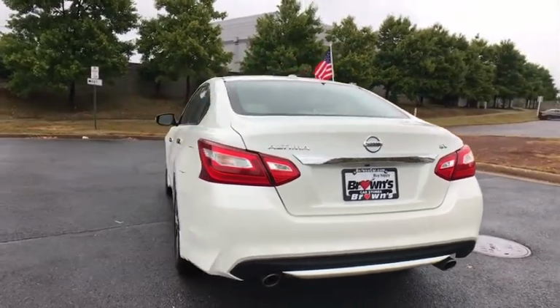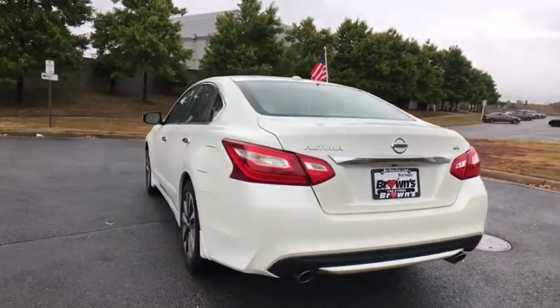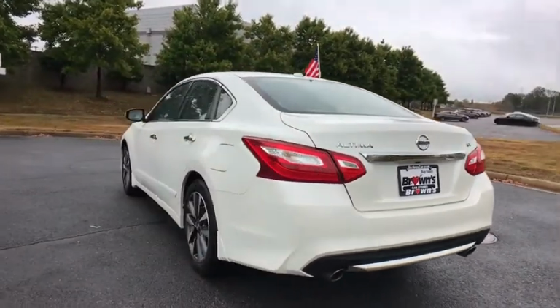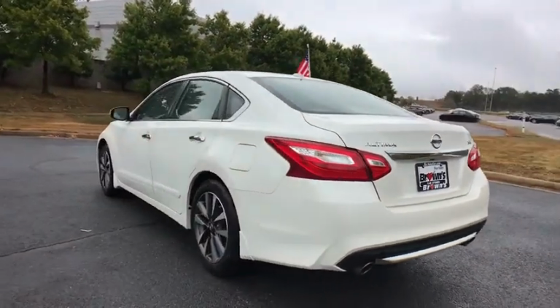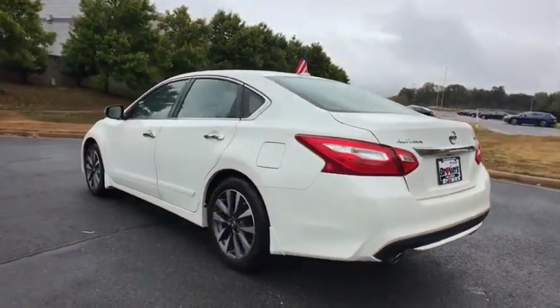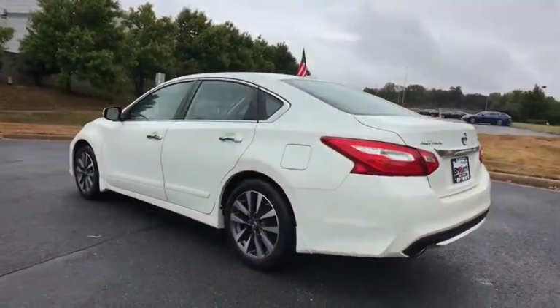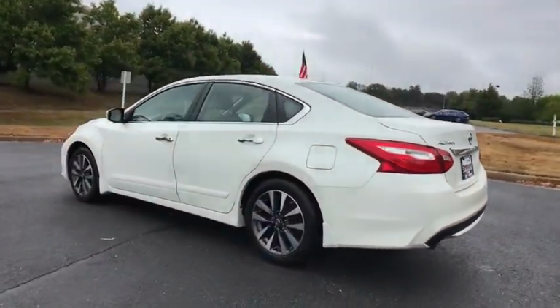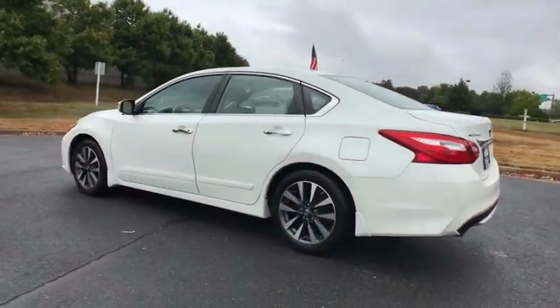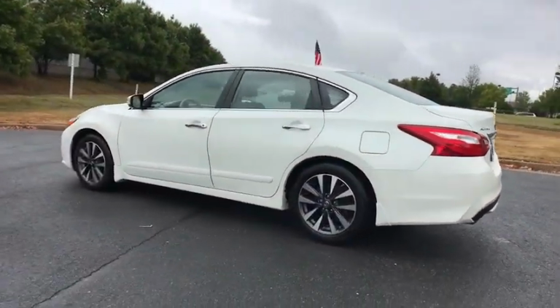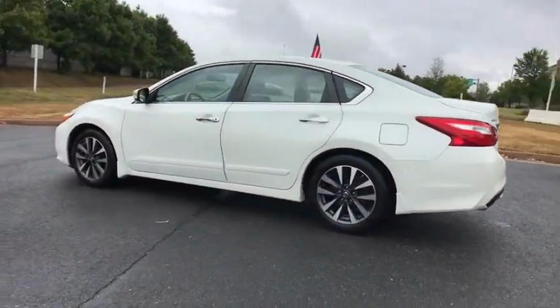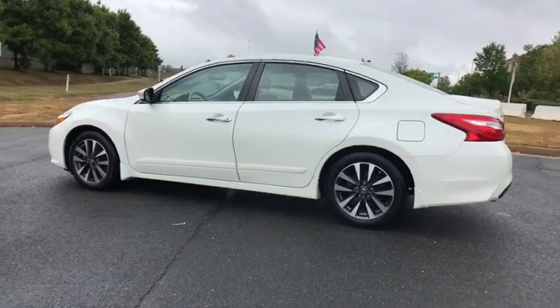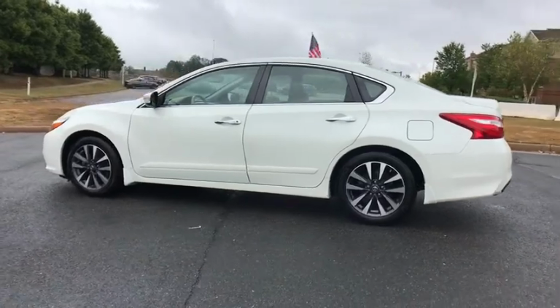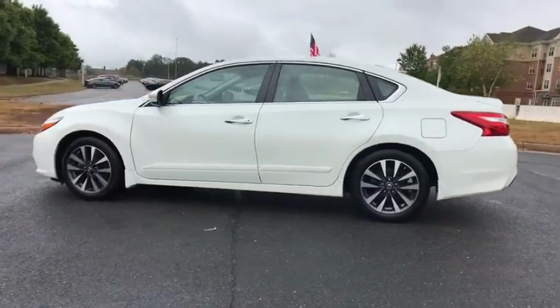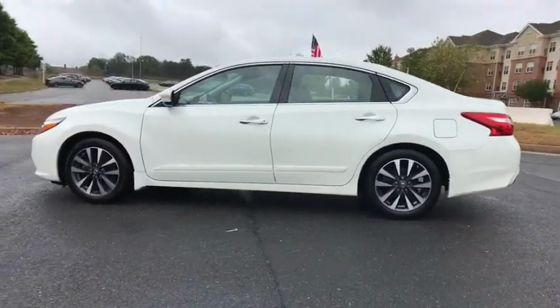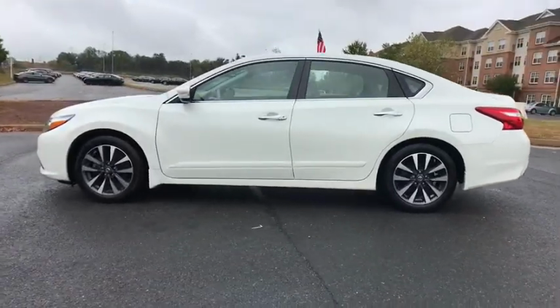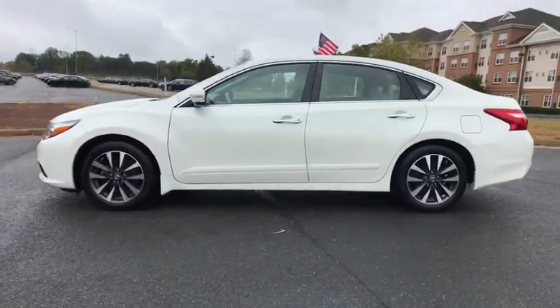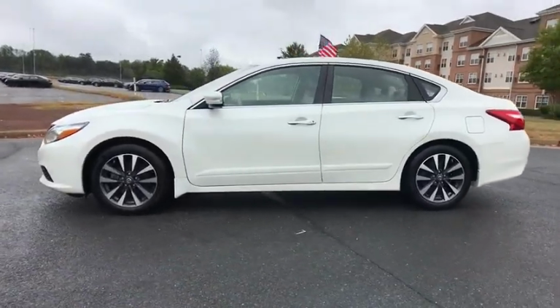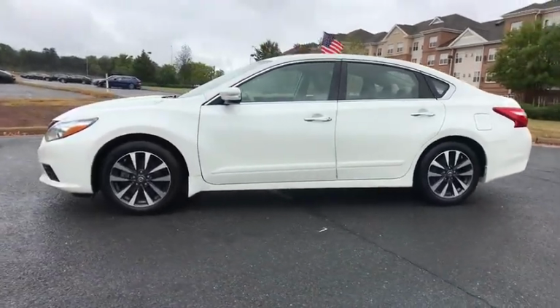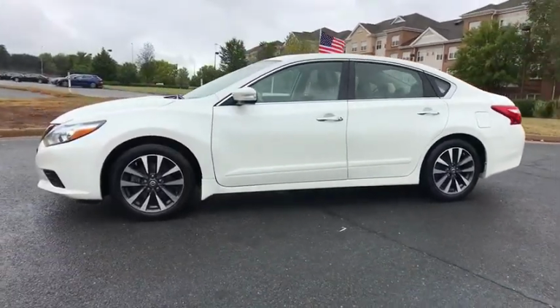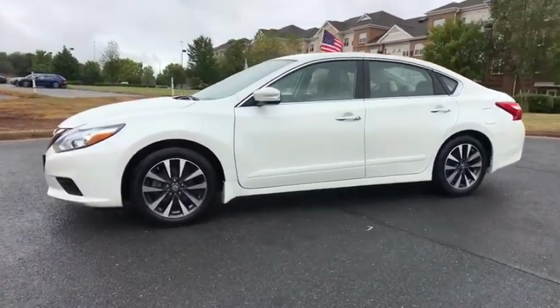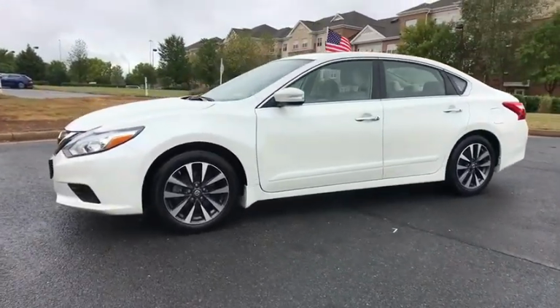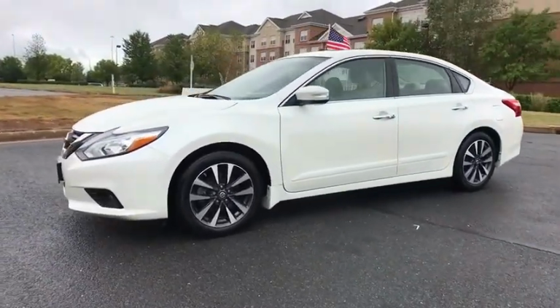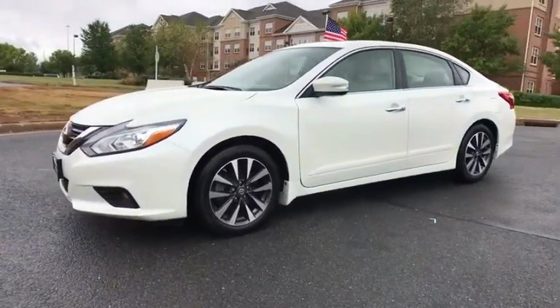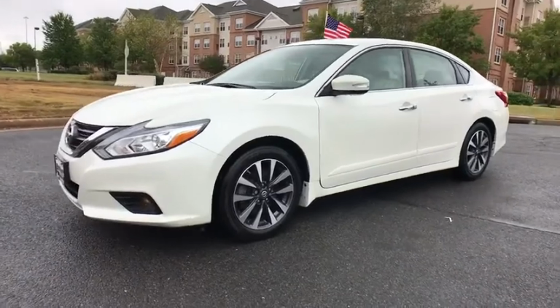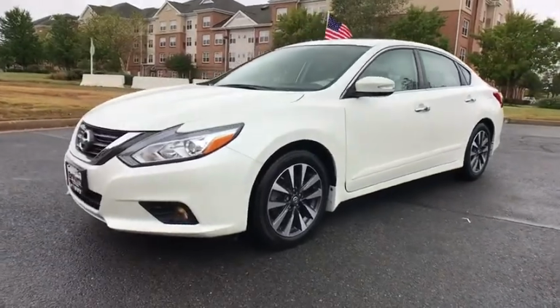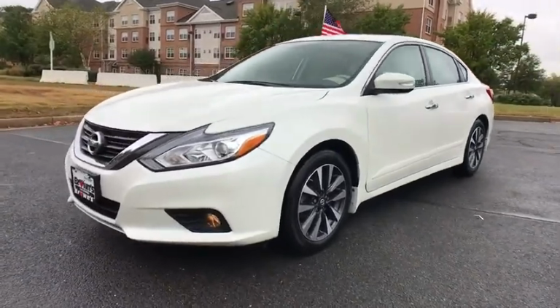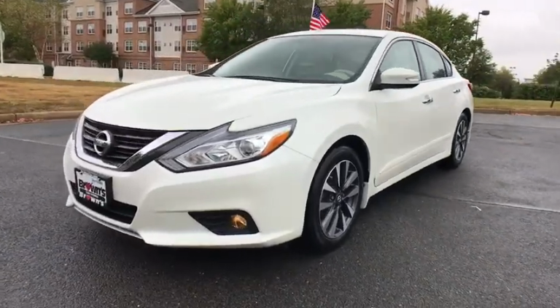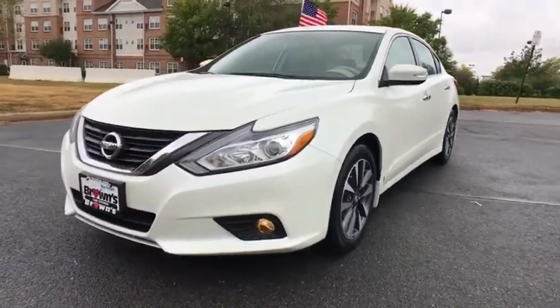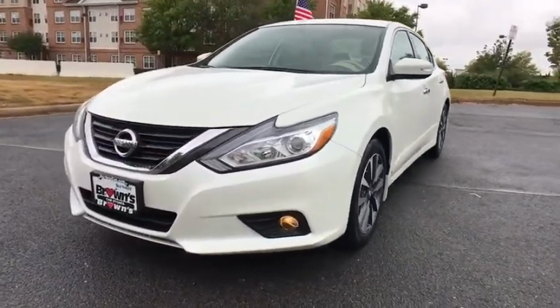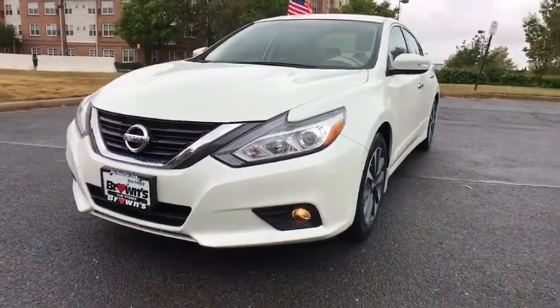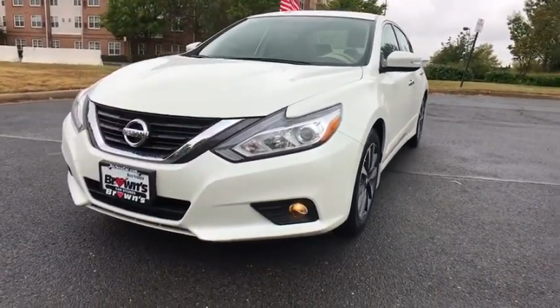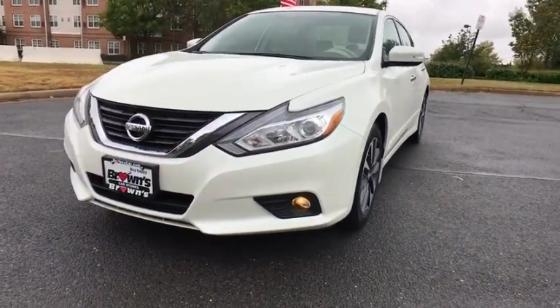This vehicle has less than 45,000 miles. Here are some of this vehicle's great options: backup camera, traction control, anti-lock braking system, steering wheel audio controls, stability control, keyless entry.